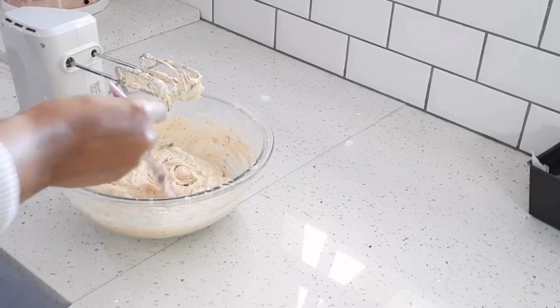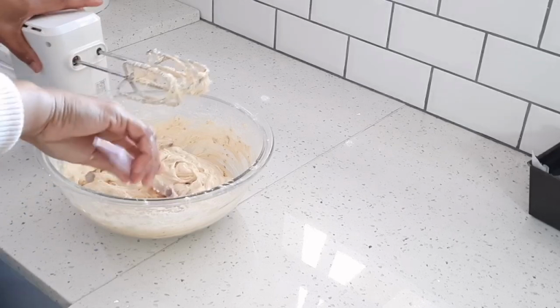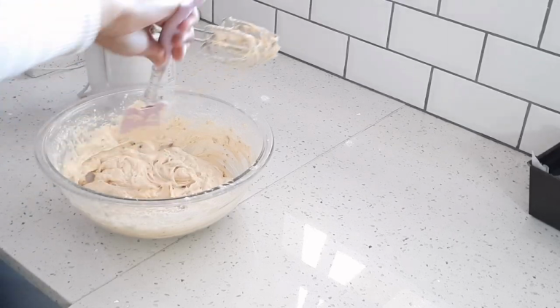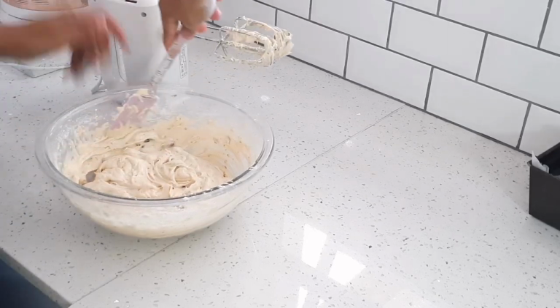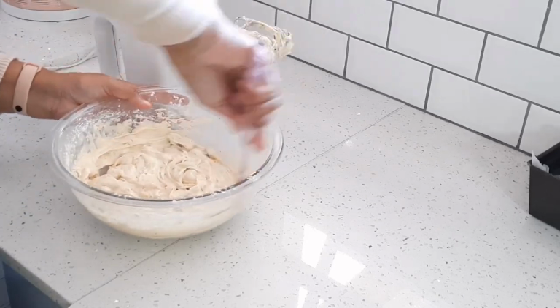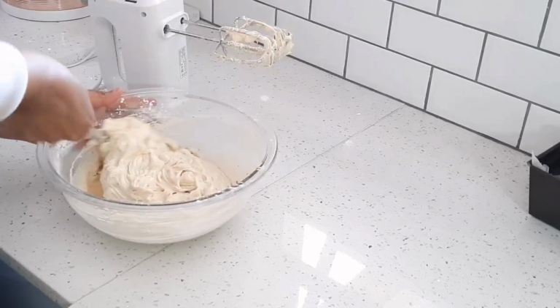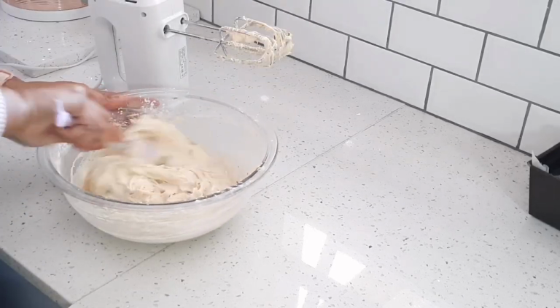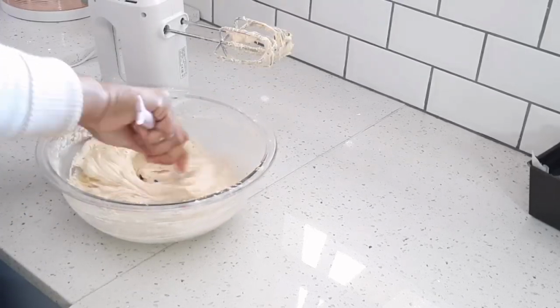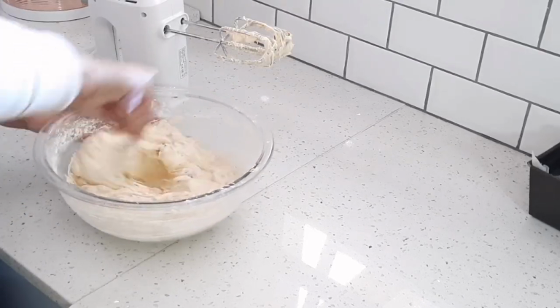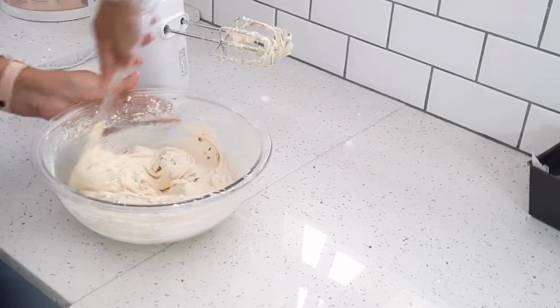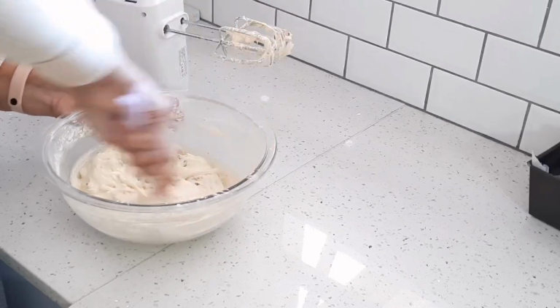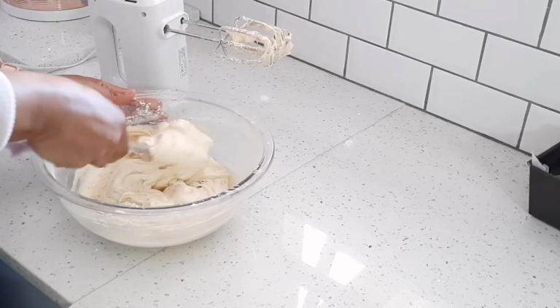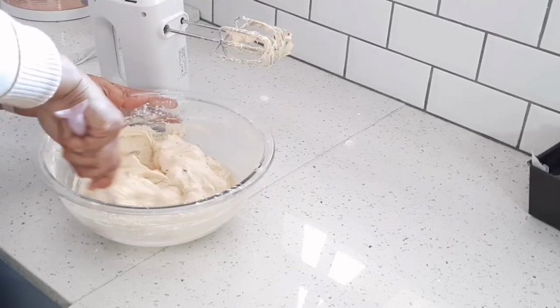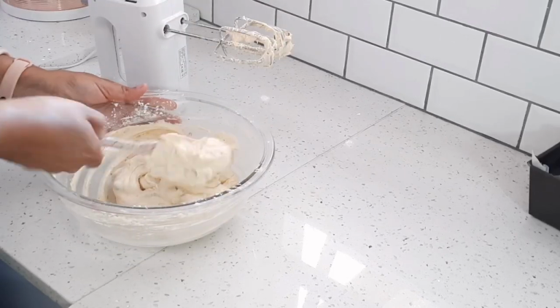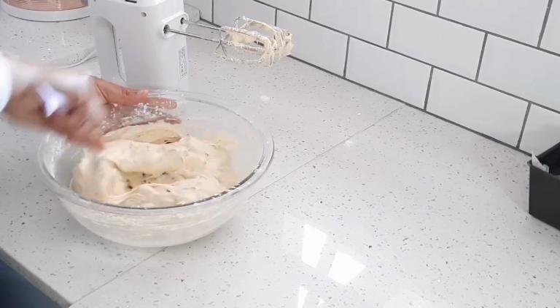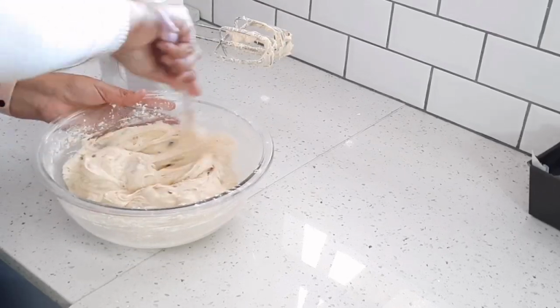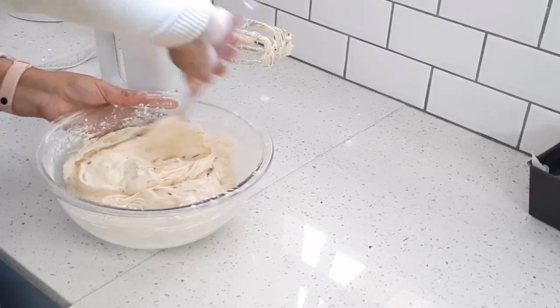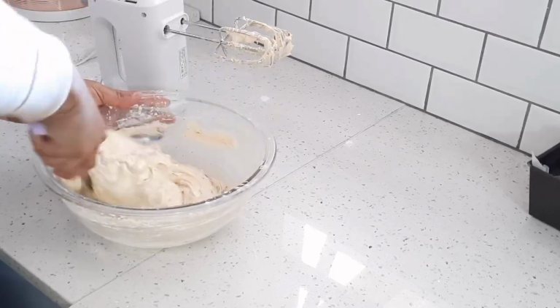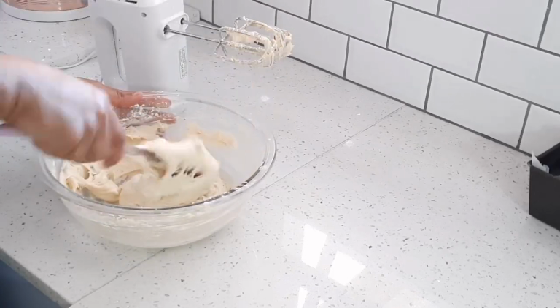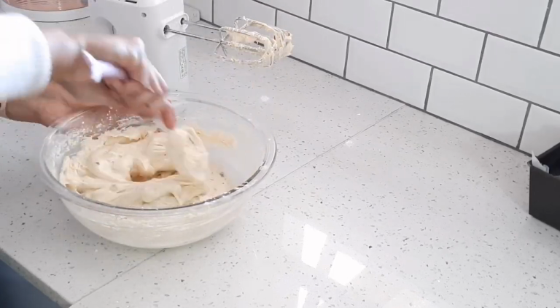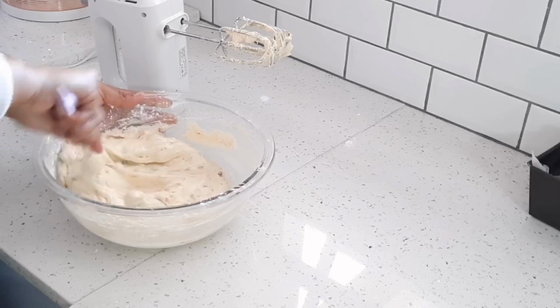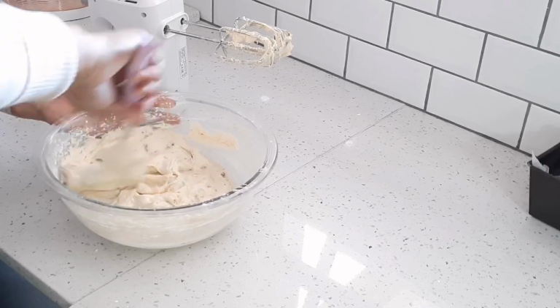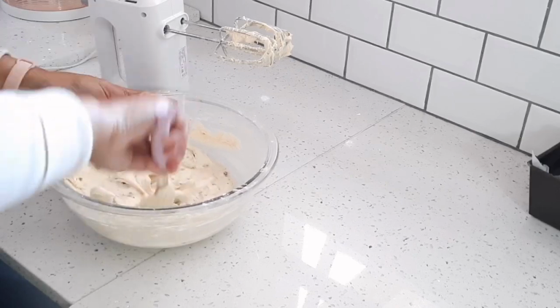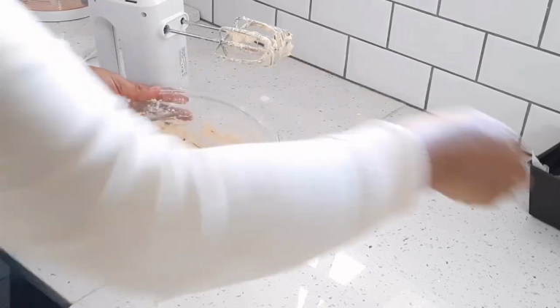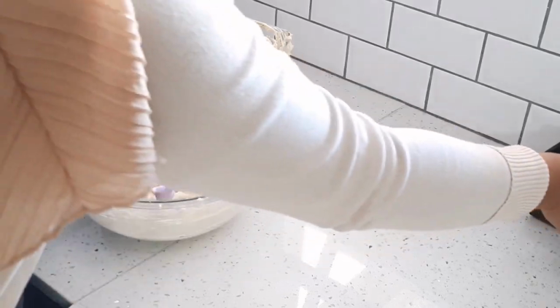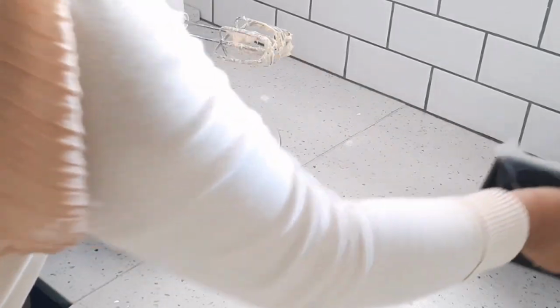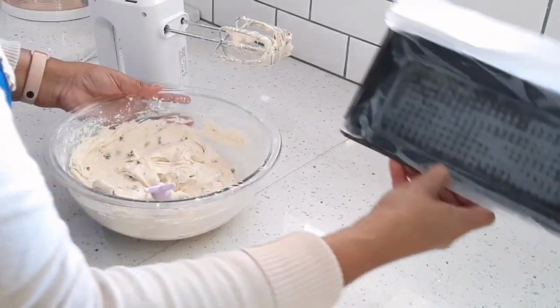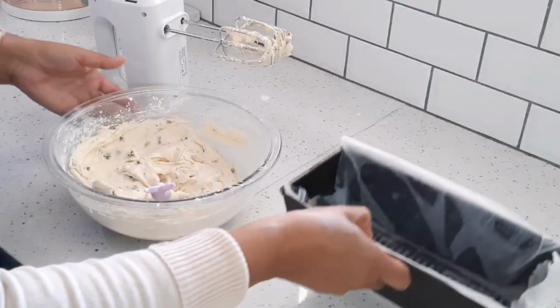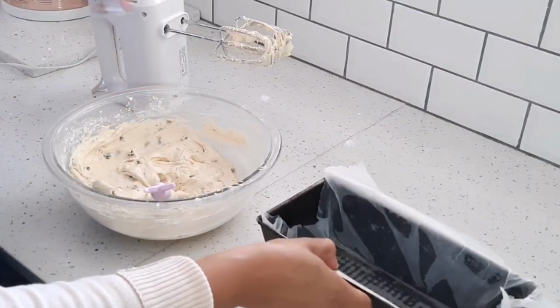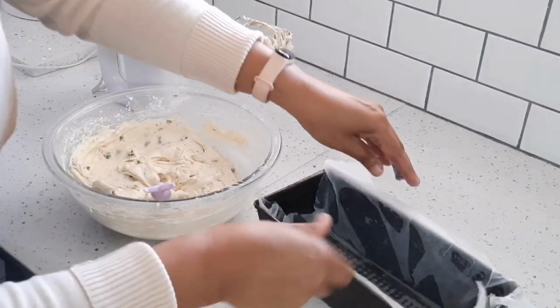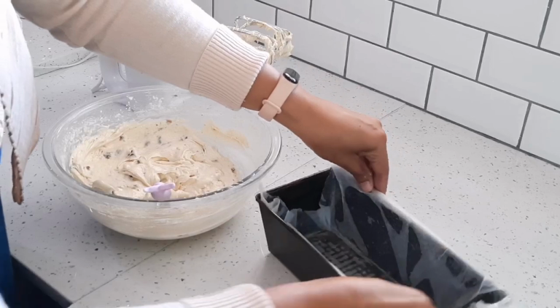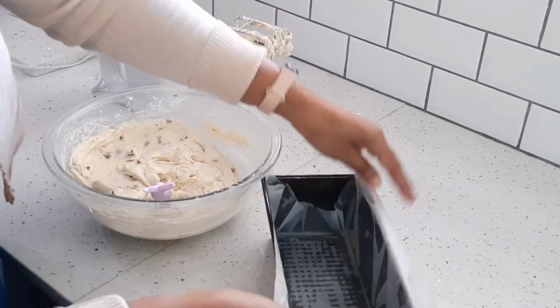I'm just going to give it a stir to make sure all the flour is incorporated. I've greased, lined, and floured my pan.